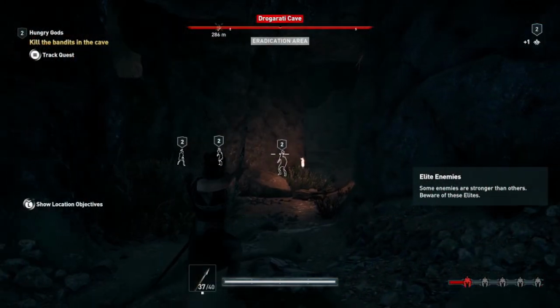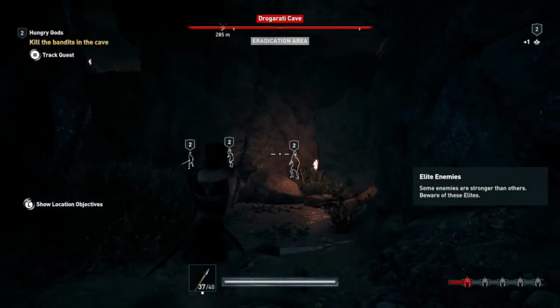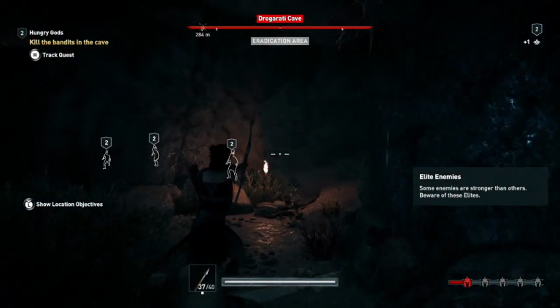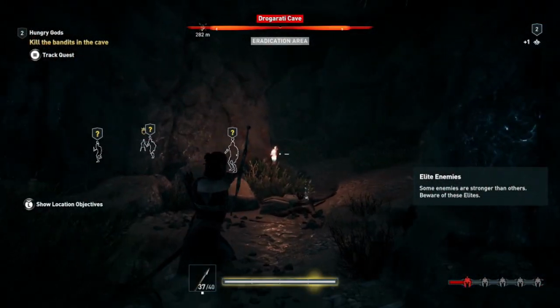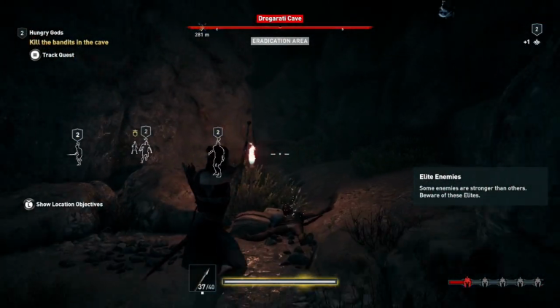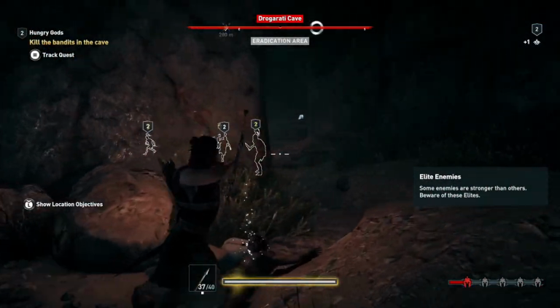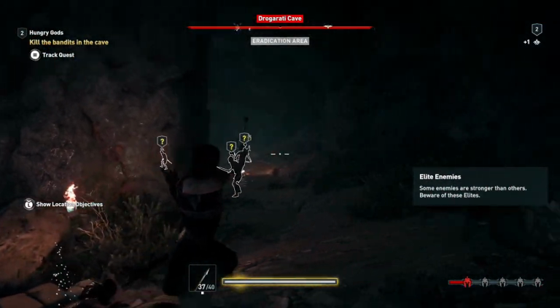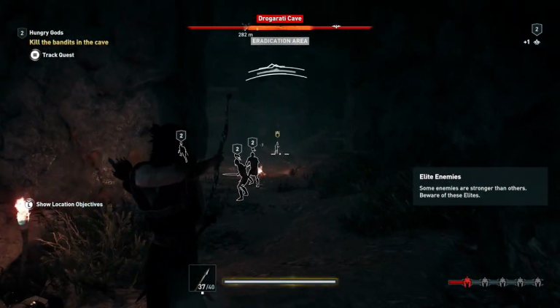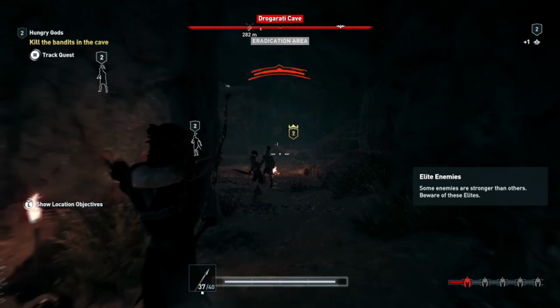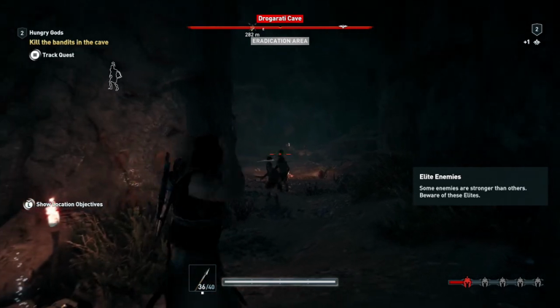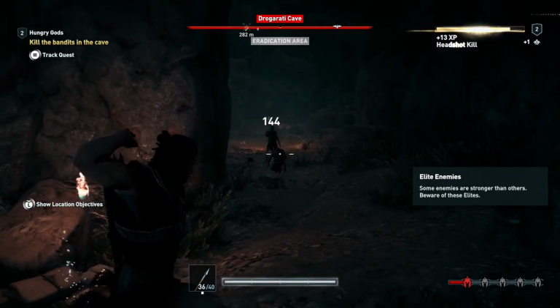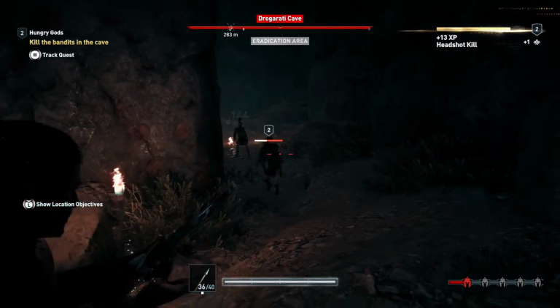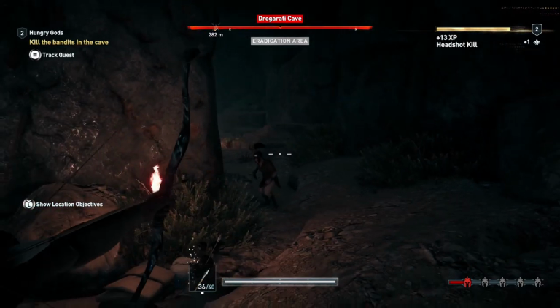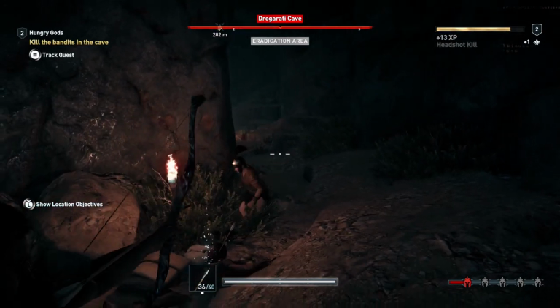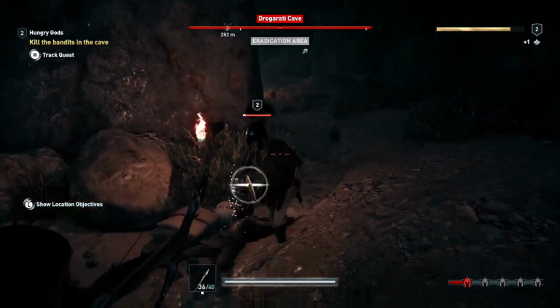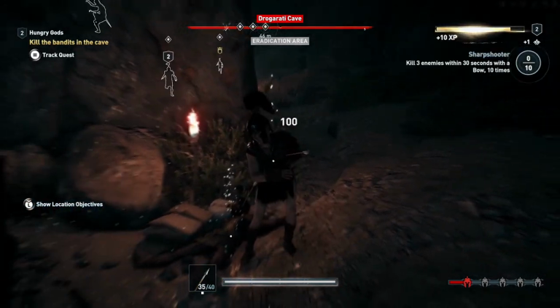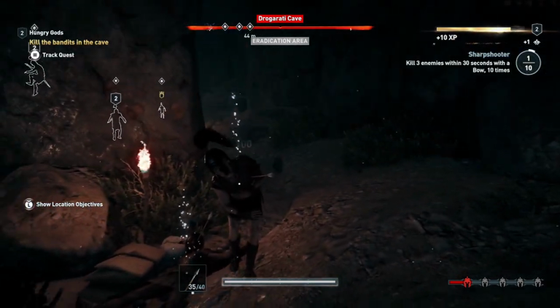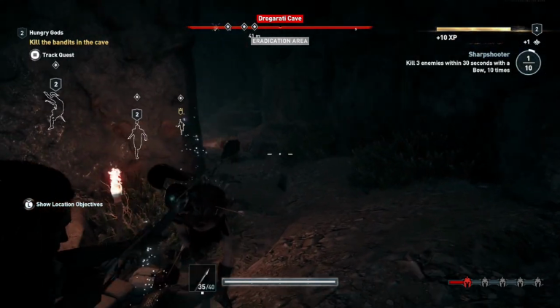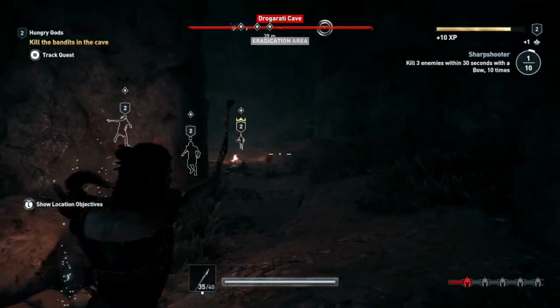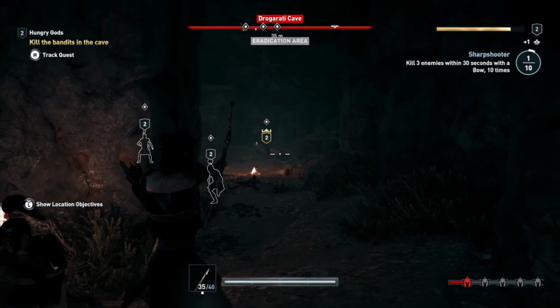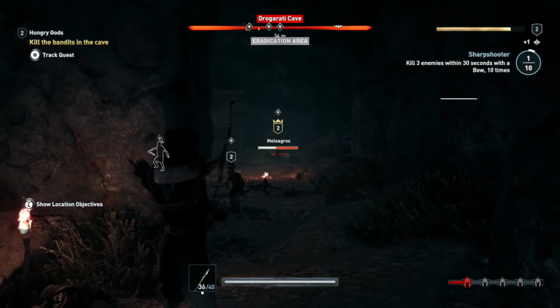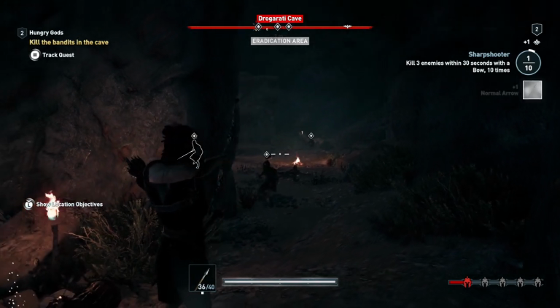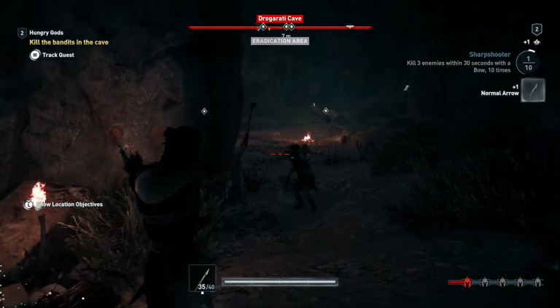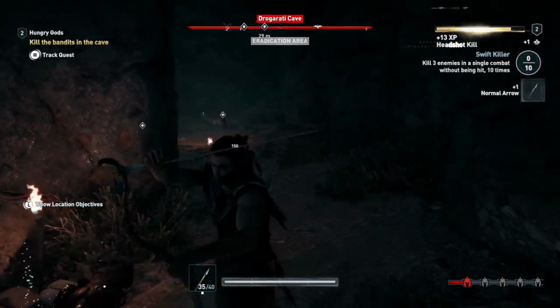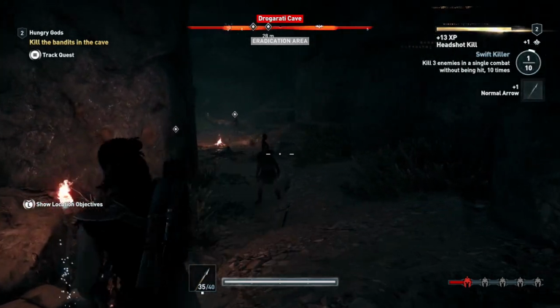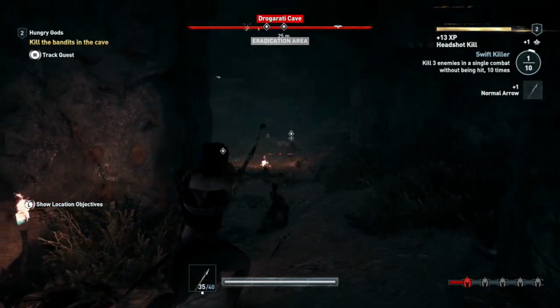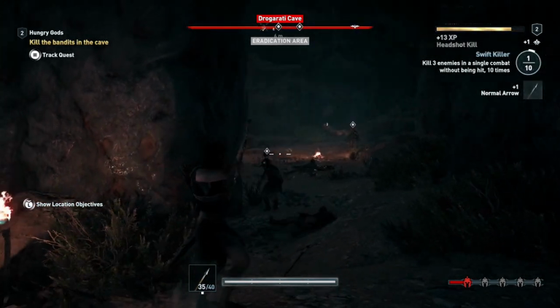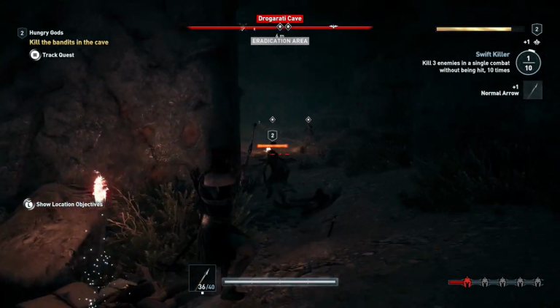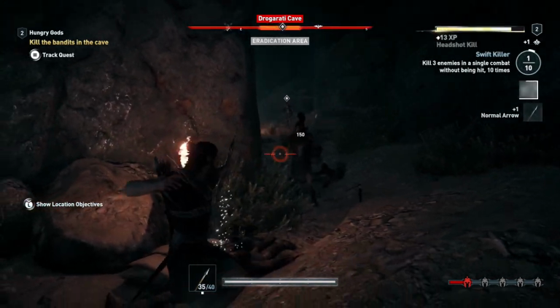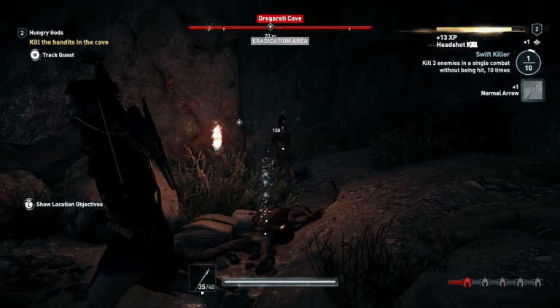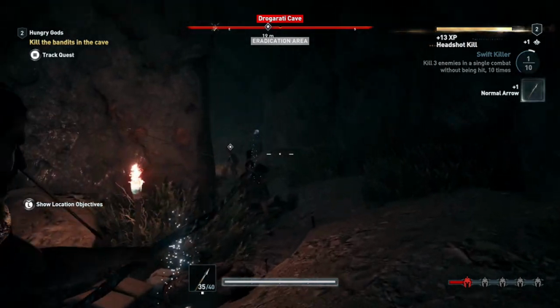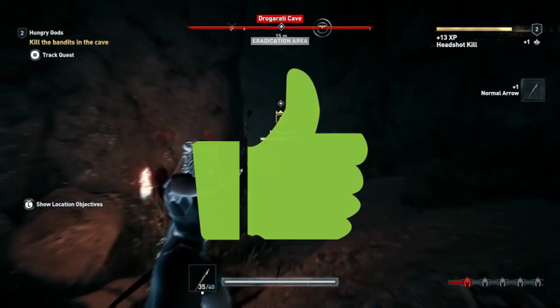Up next we have Assassin's Creed Odyssey. This is another title that plays beautifully with a controller. It's super easy to play and Ubisoft has just figured it out. Most of their recent games play really well with a controller and this is a definite yes from me.